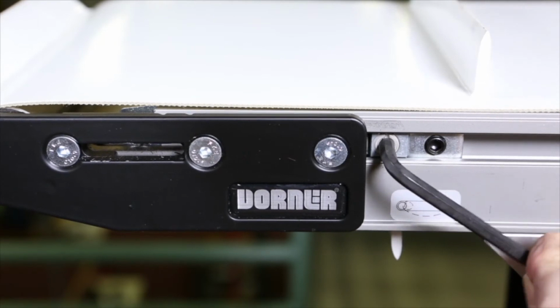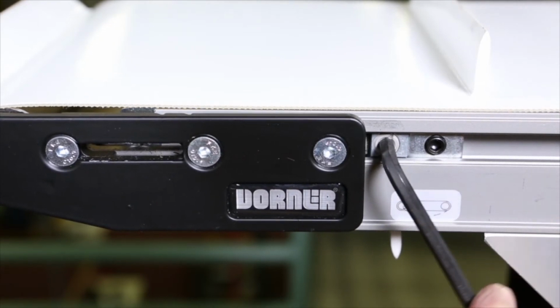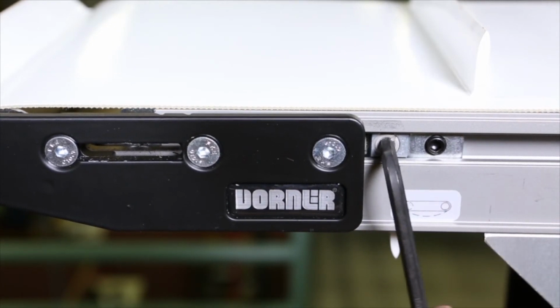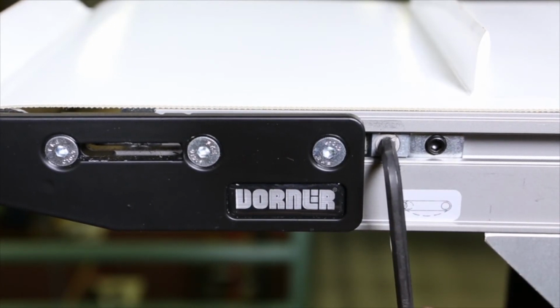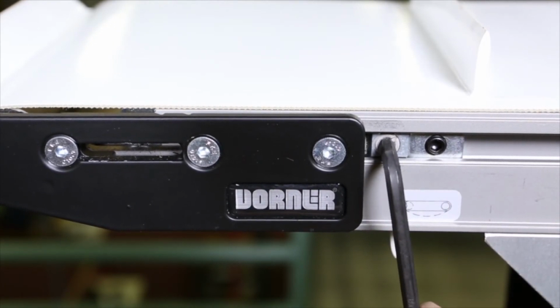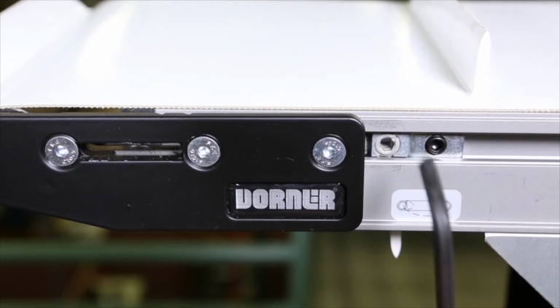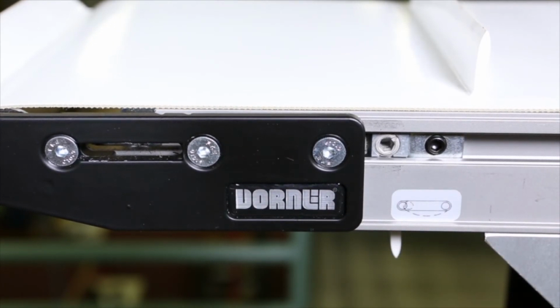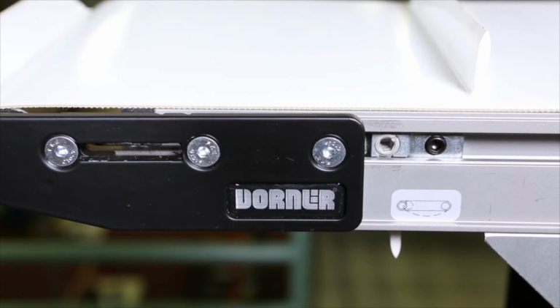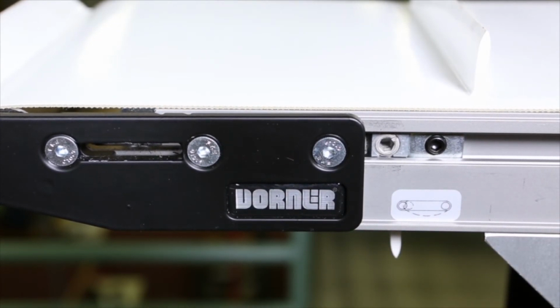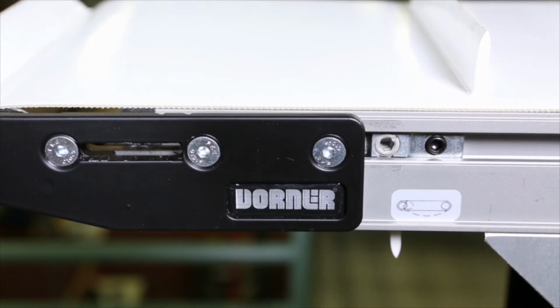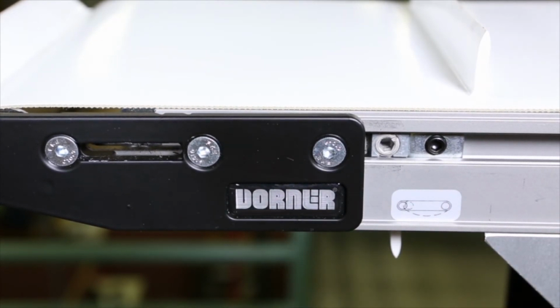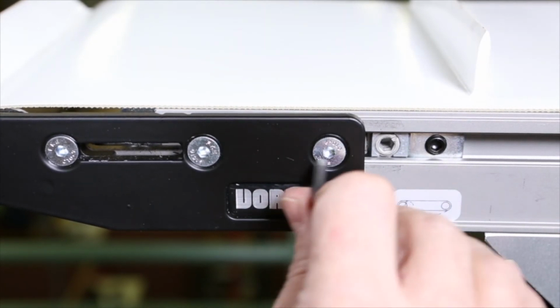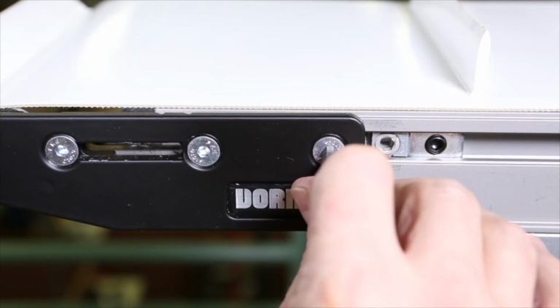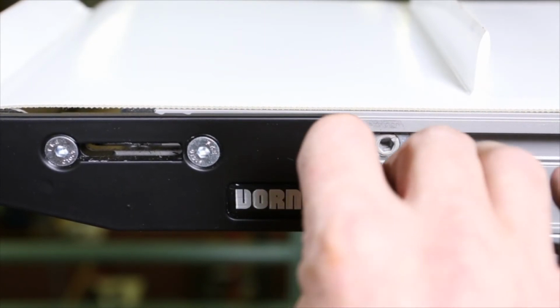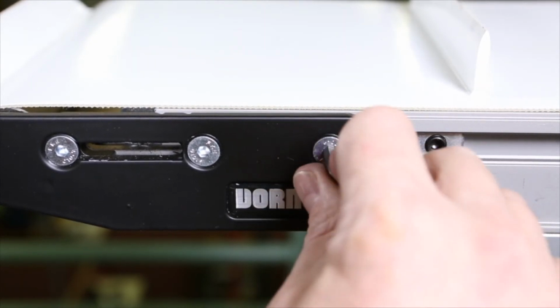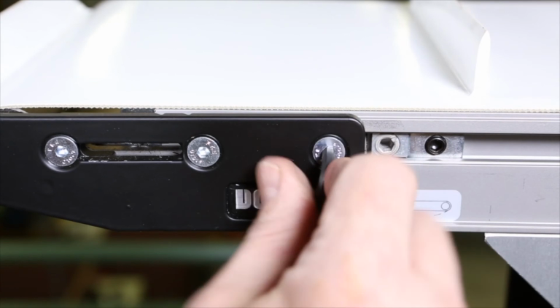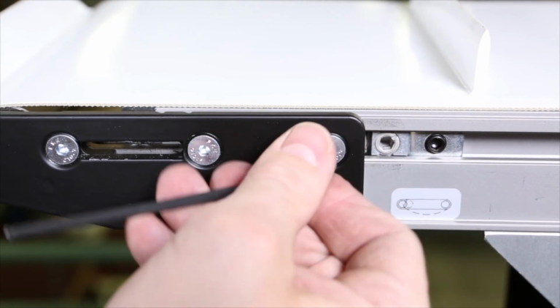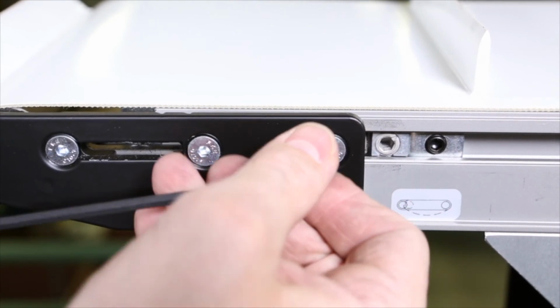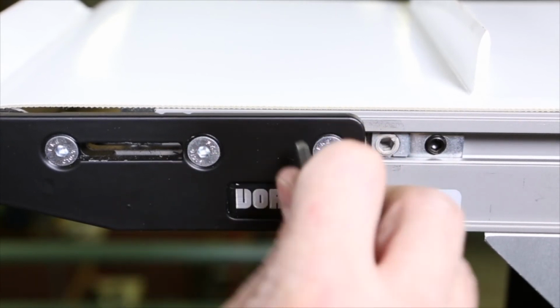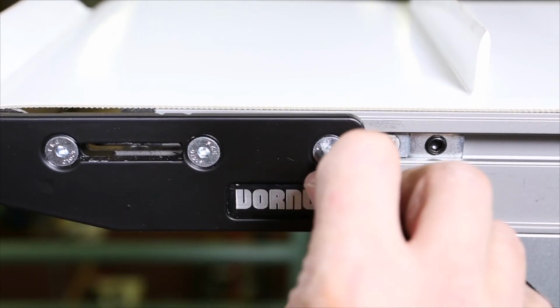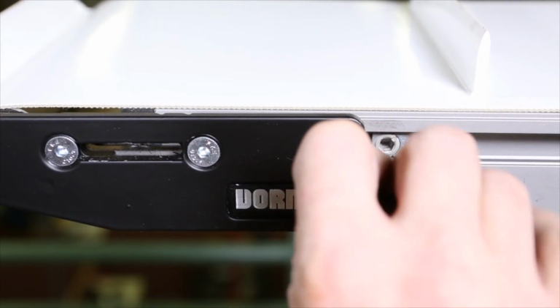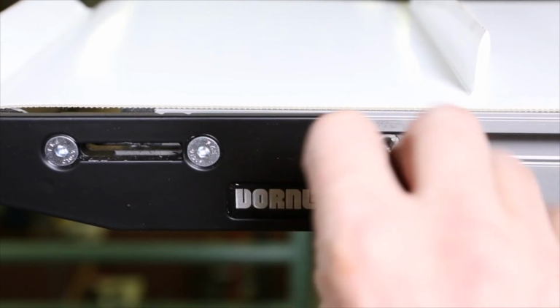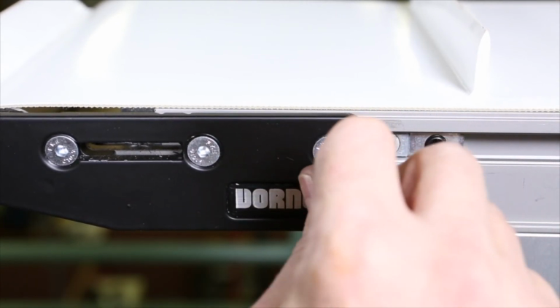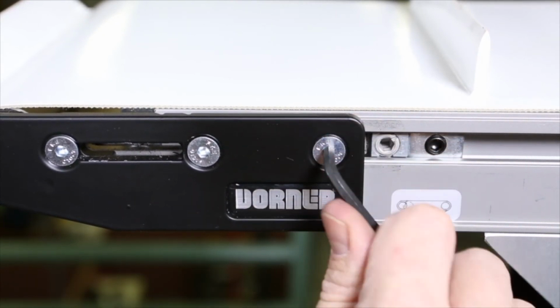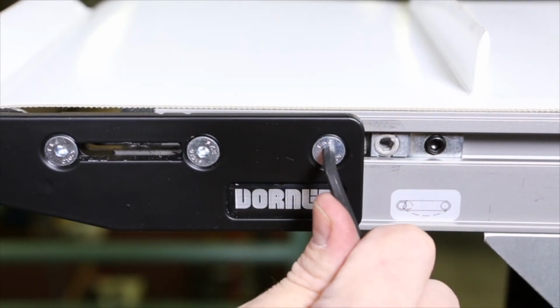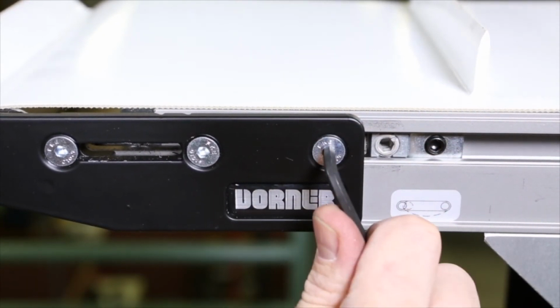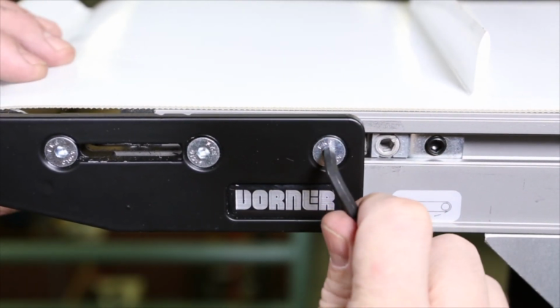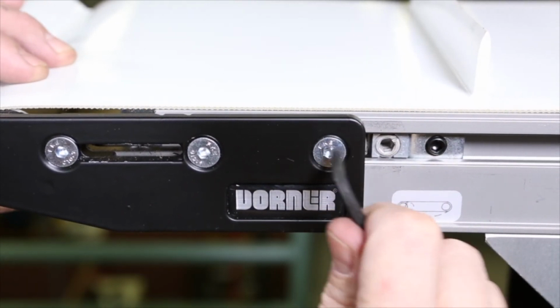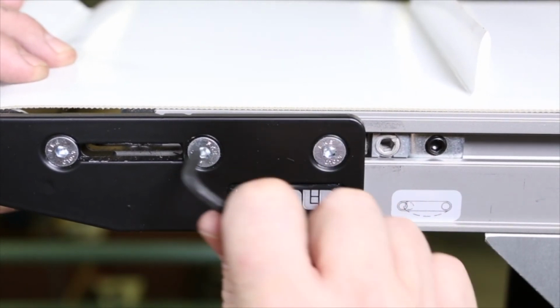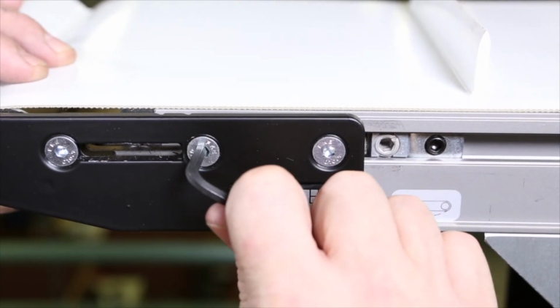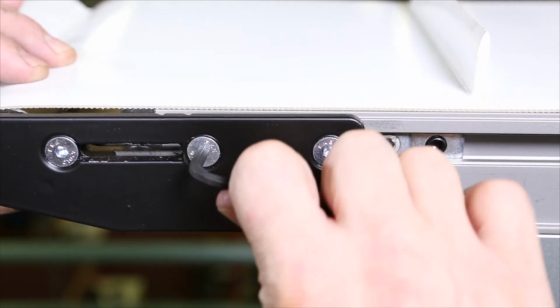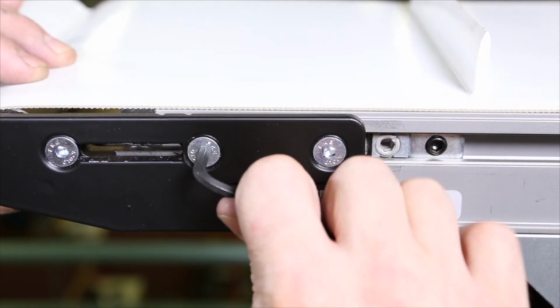While adjusting tracking, run the conveyor slowly to make sure it runs in the center of the frame. Finally, tighten the headplate fastening screws to 60 inch-pounds.